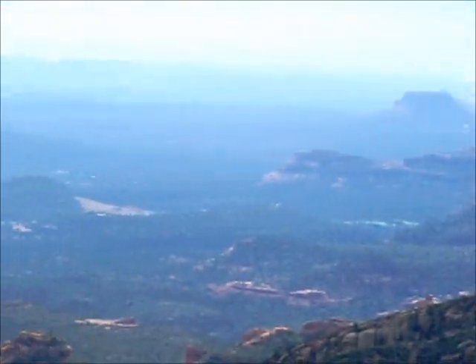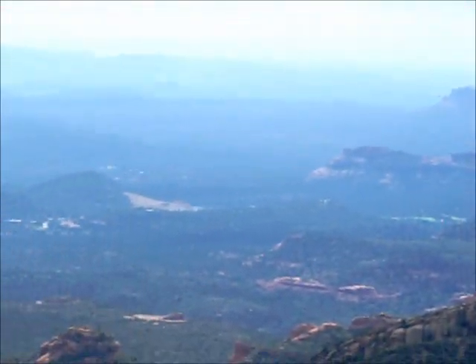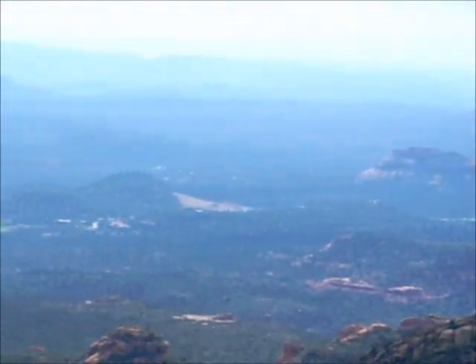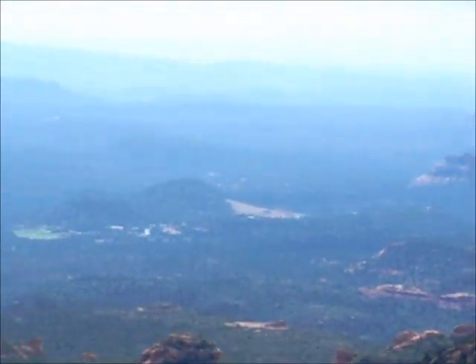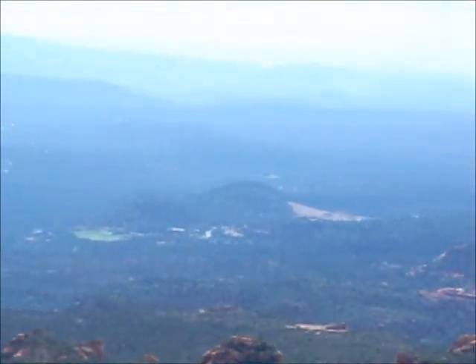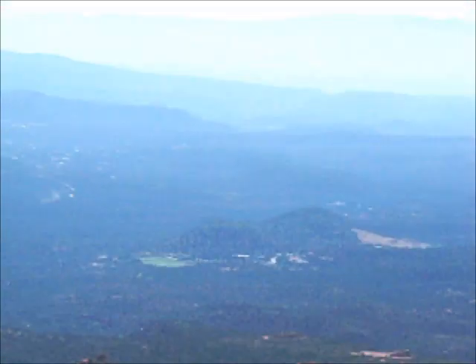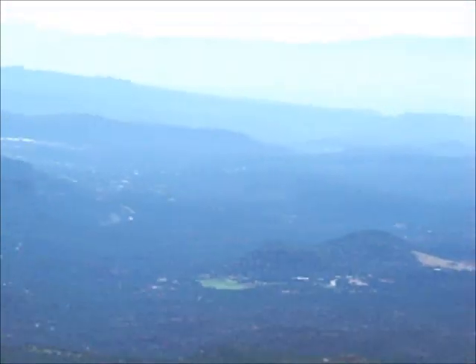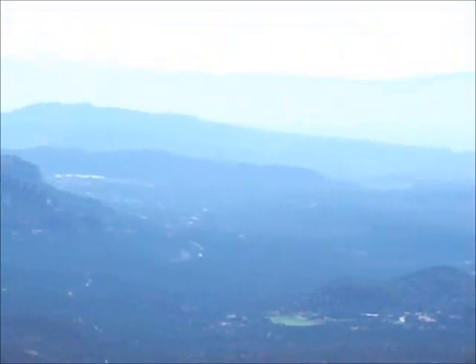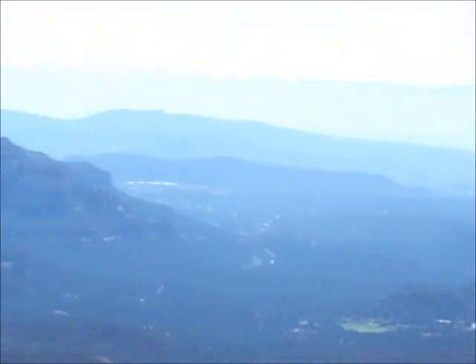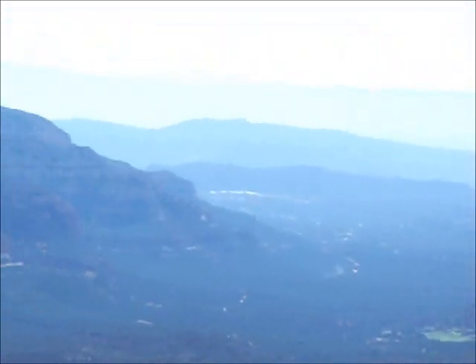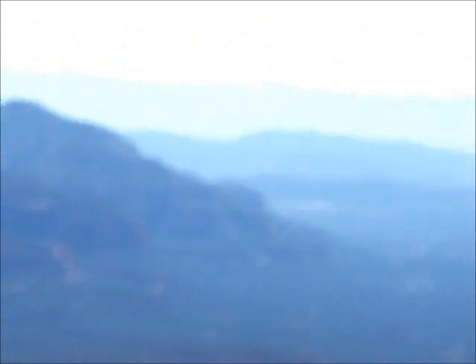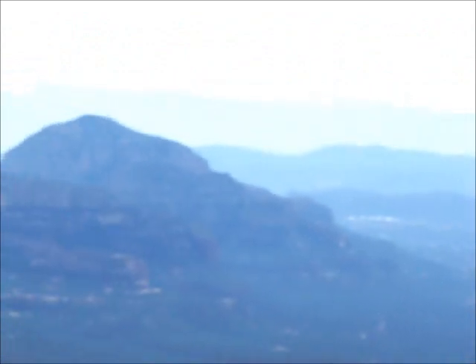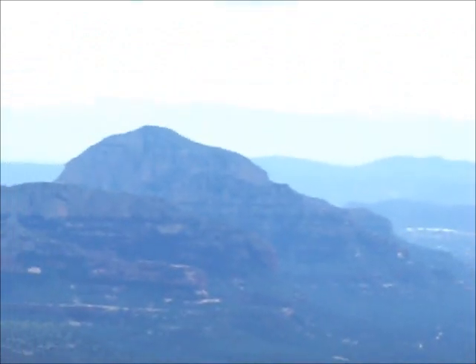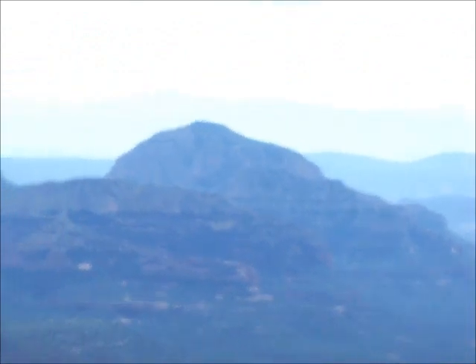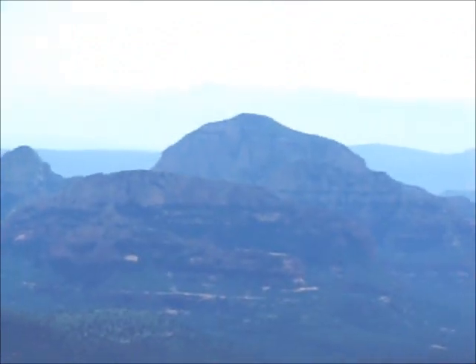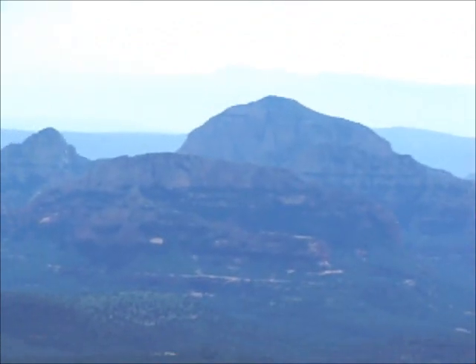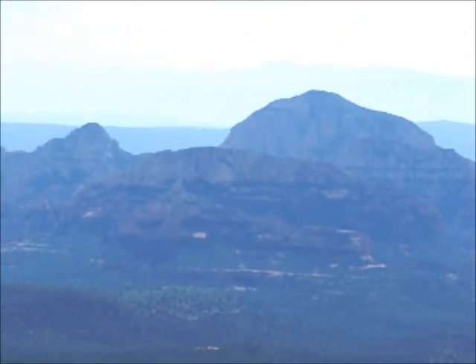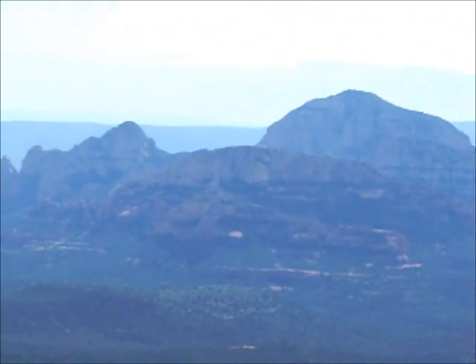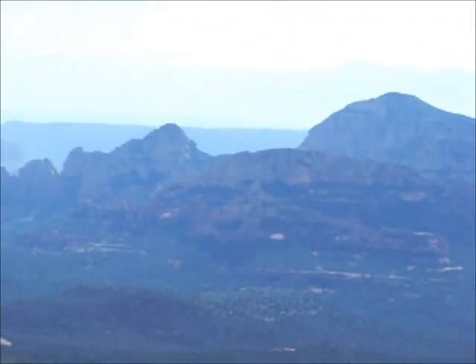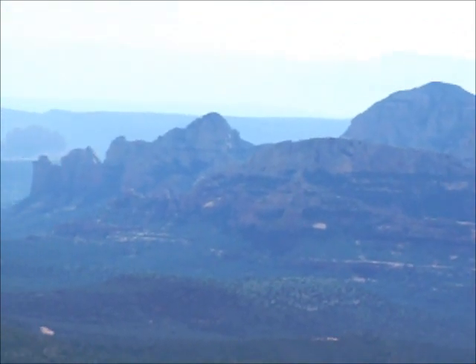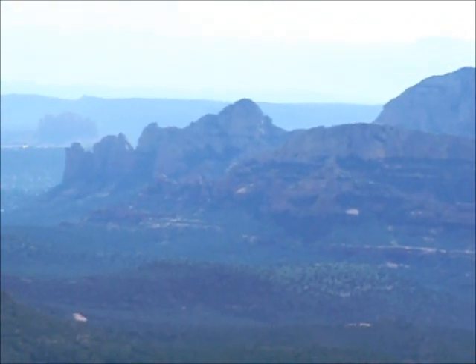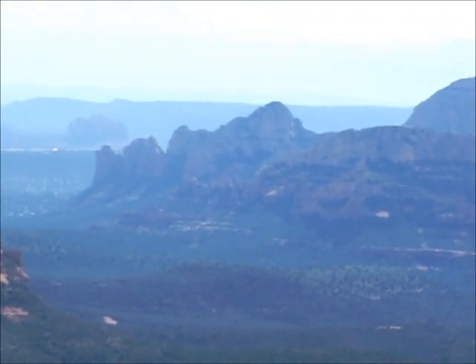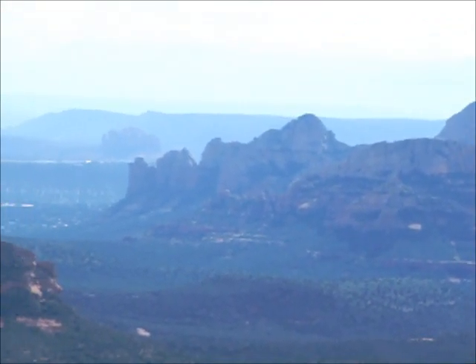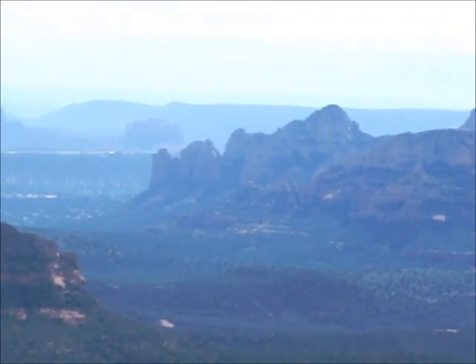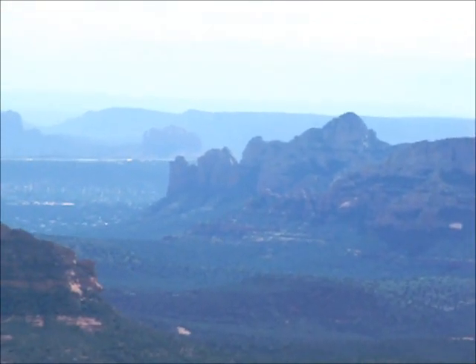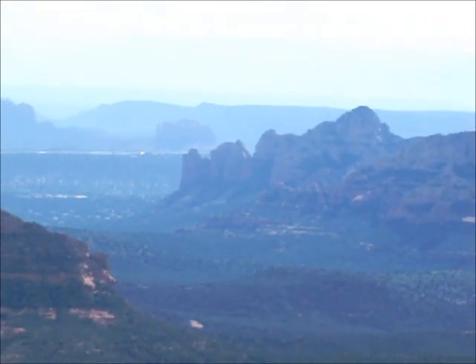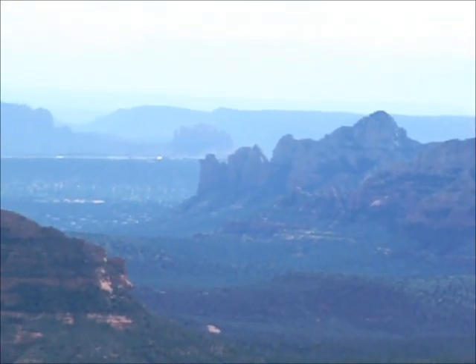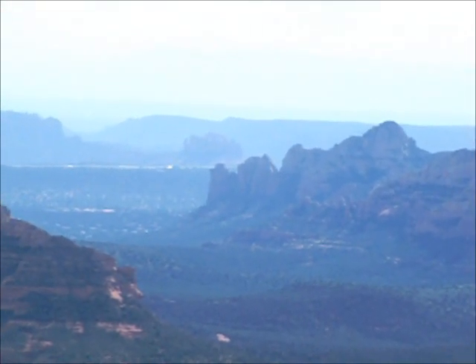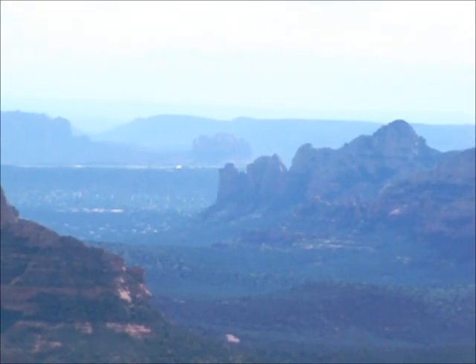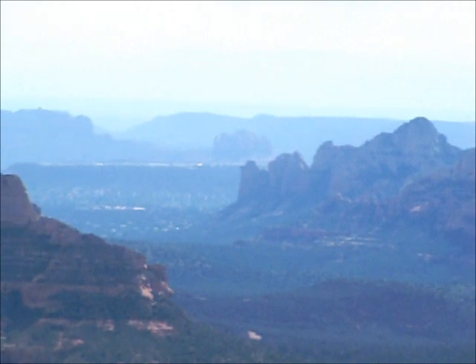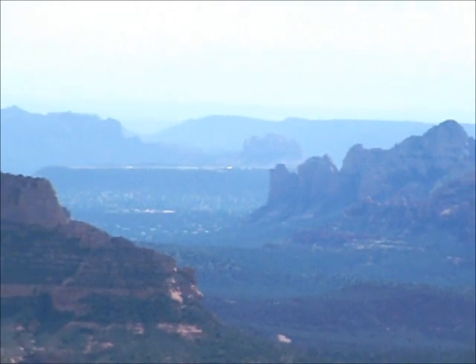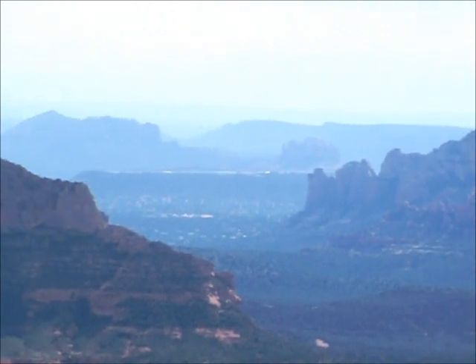And that's Sedona down there. Yeah, baby!